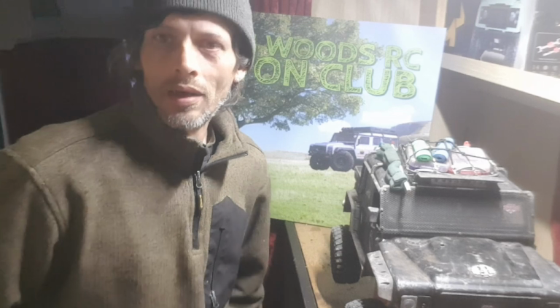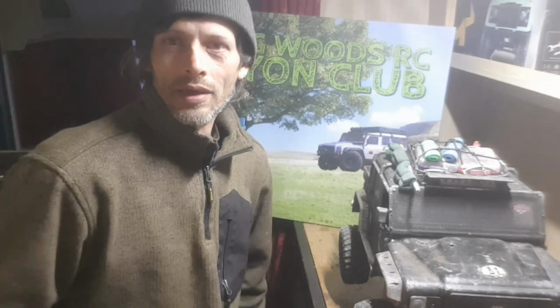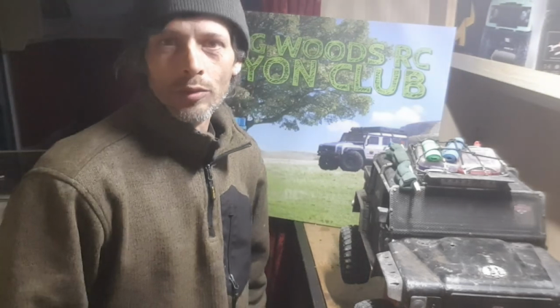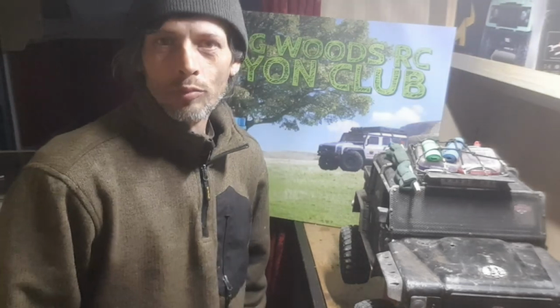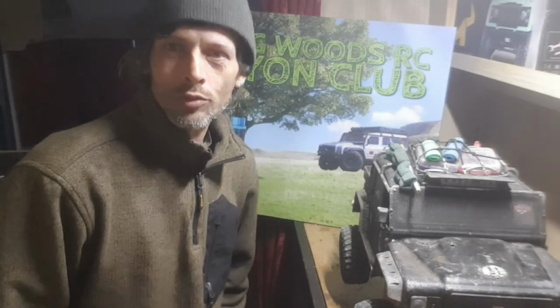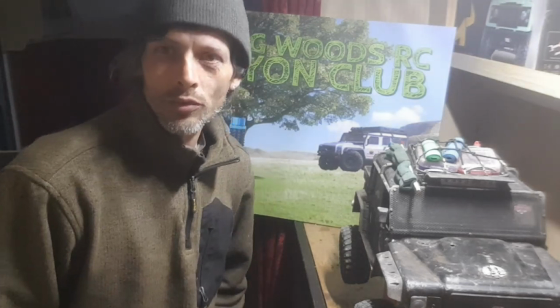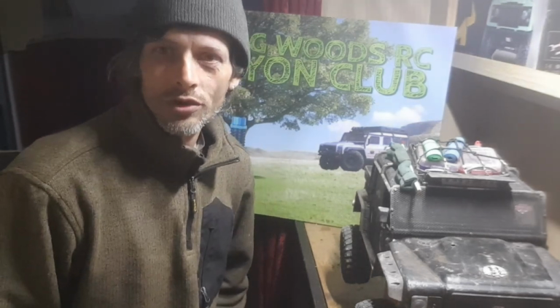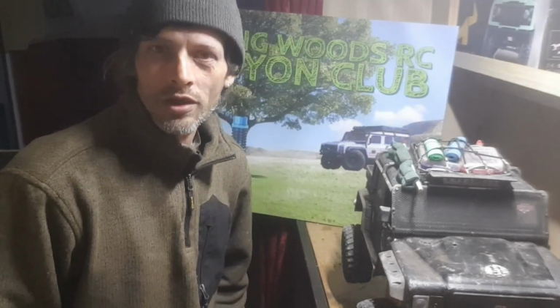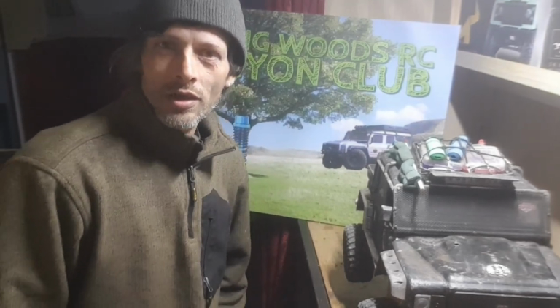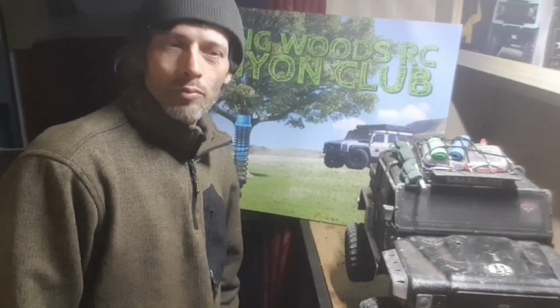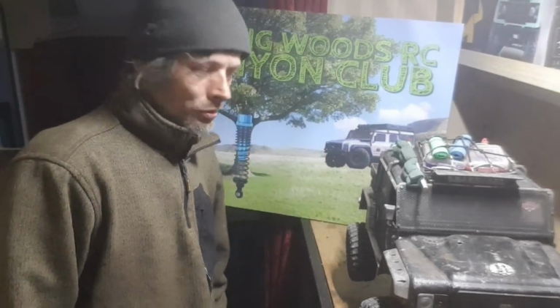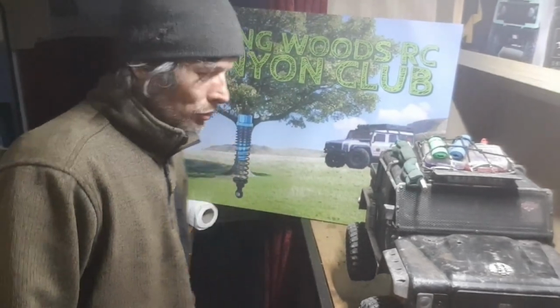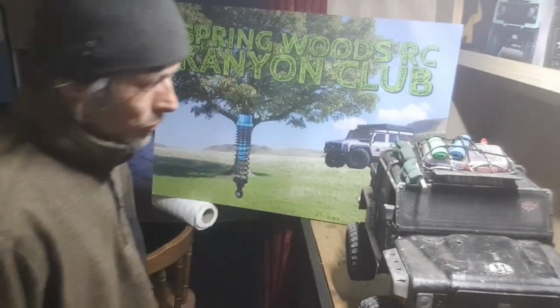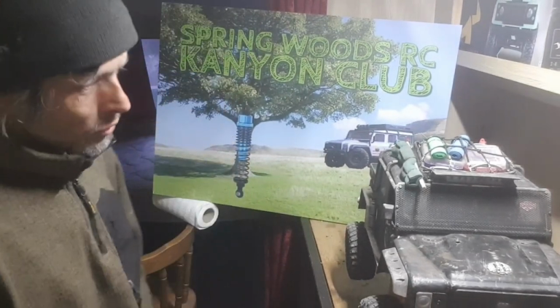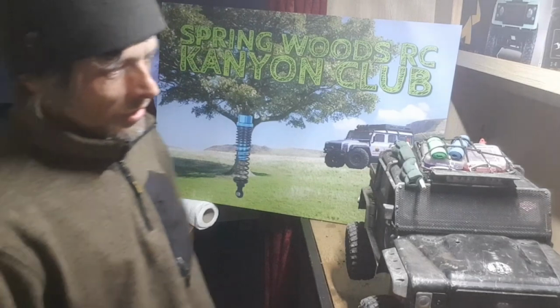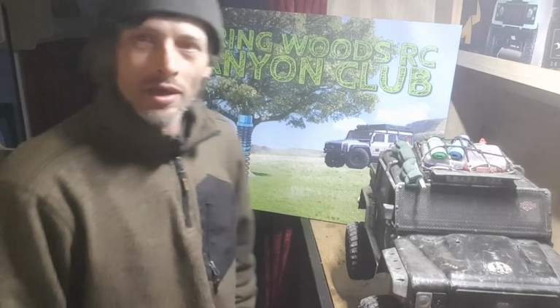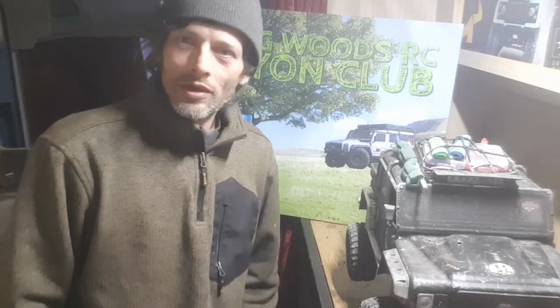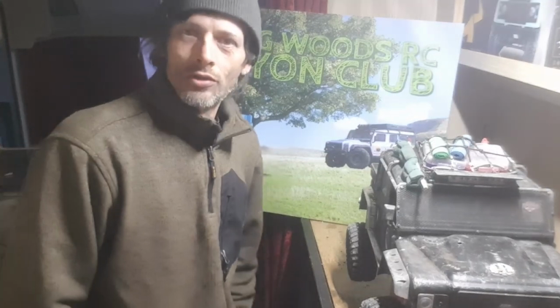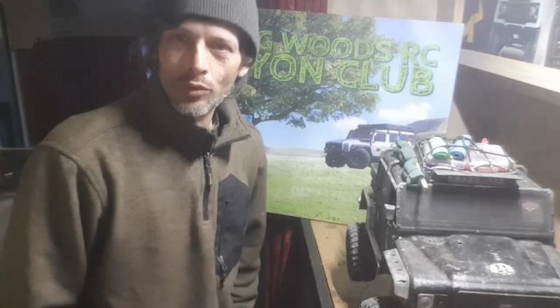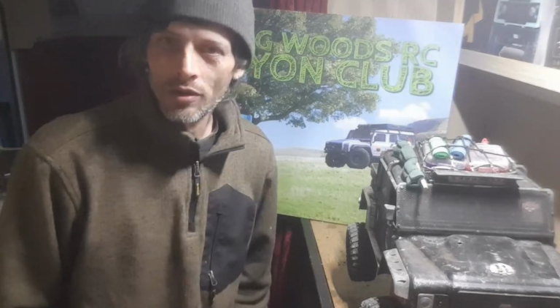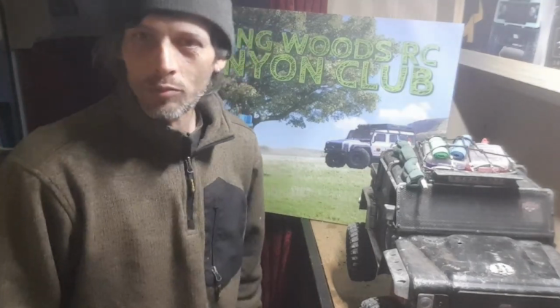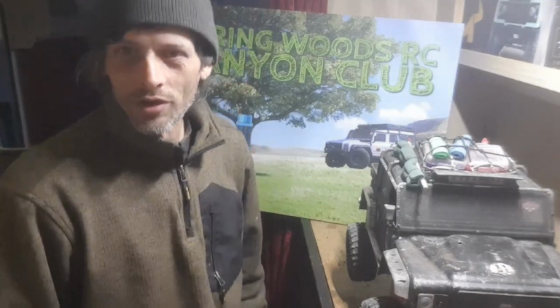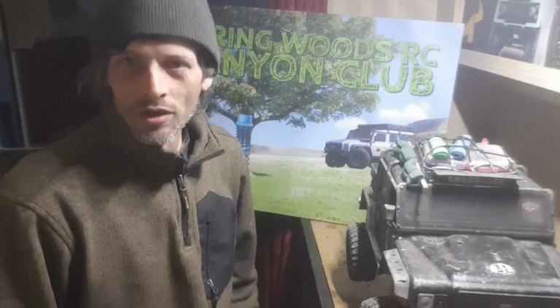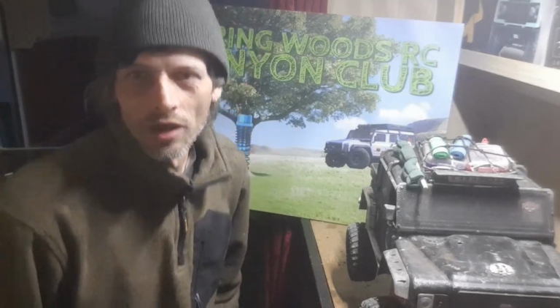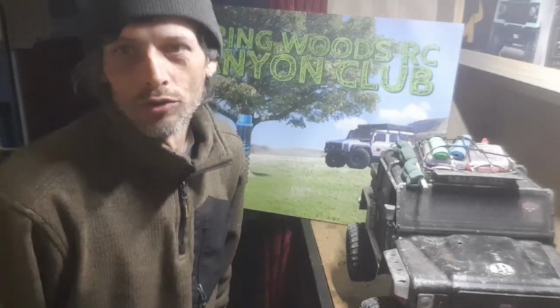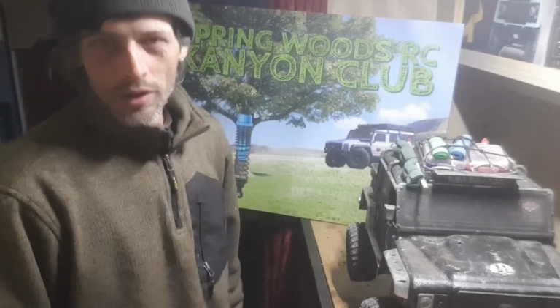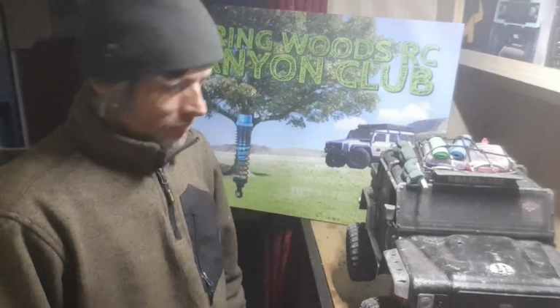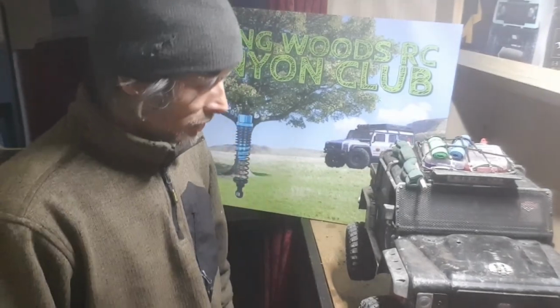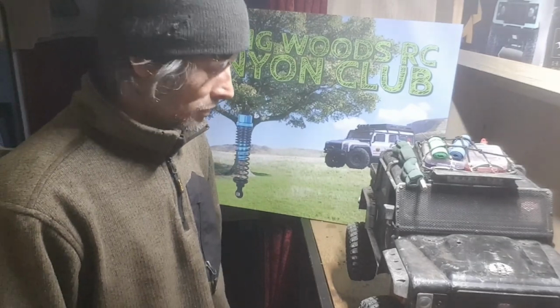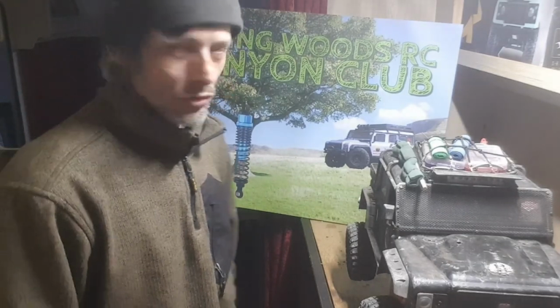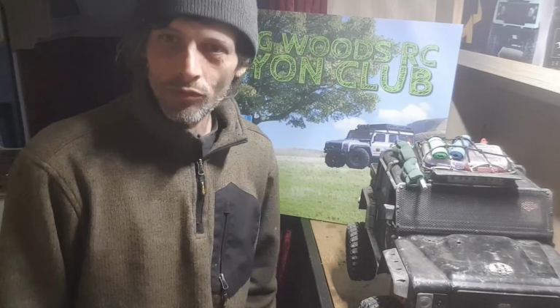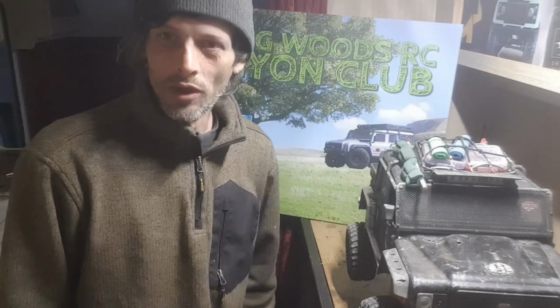Hi guys, welcome back to Springwoods R.C. I'm Paul, for those who don't know me. I thought I'd do a little bit of a canyon update video — not done one for a while.